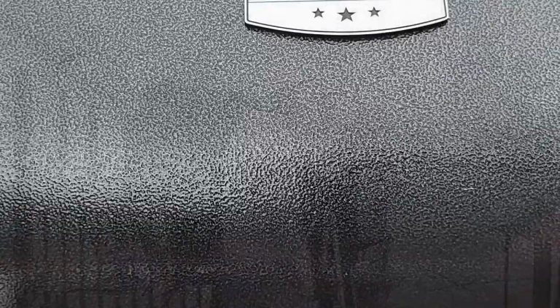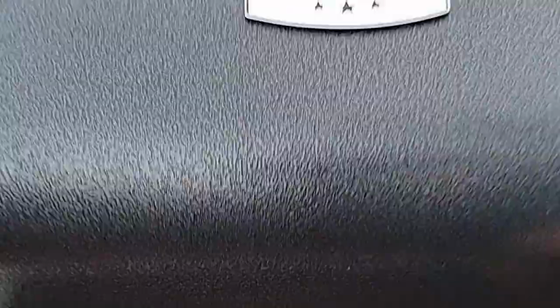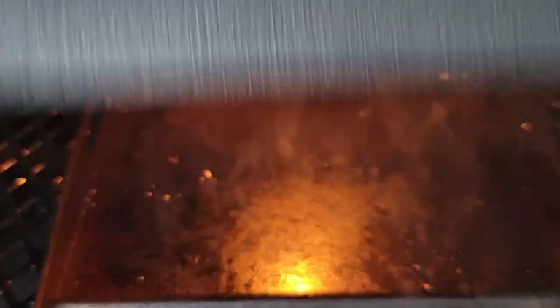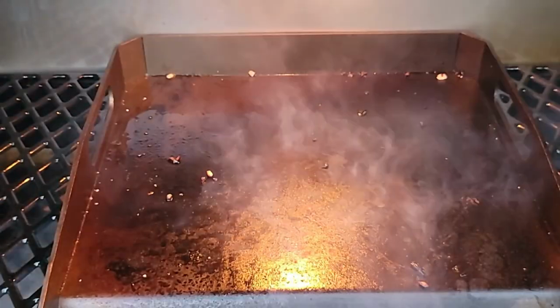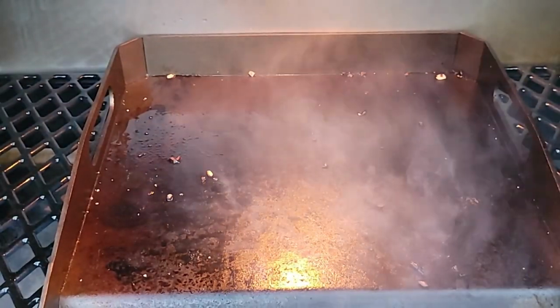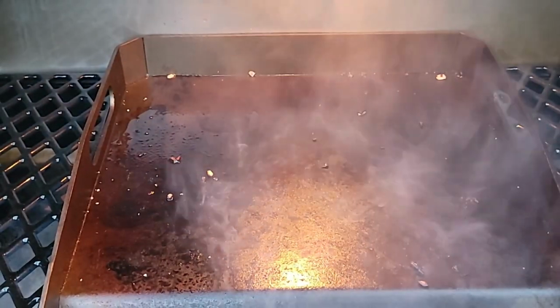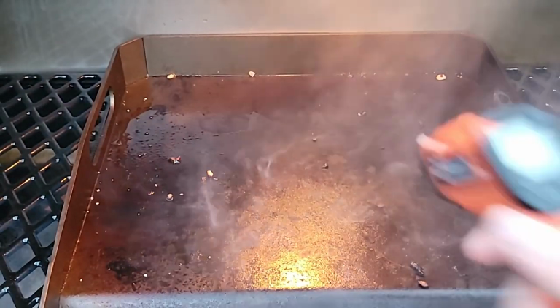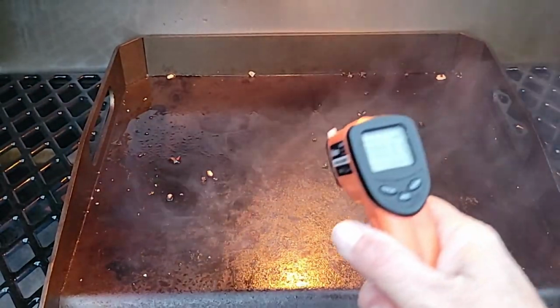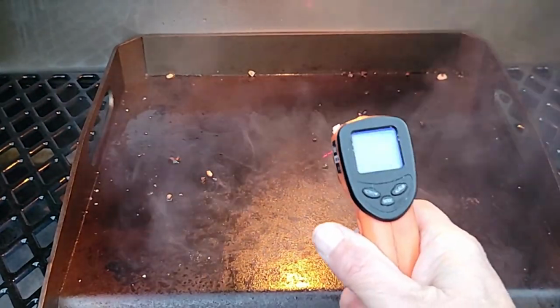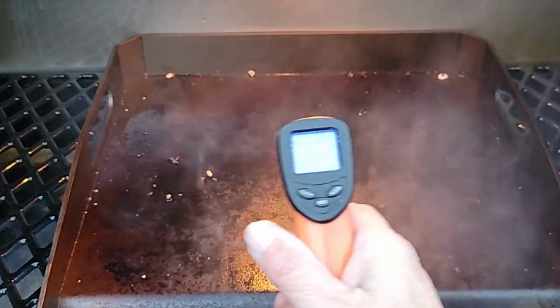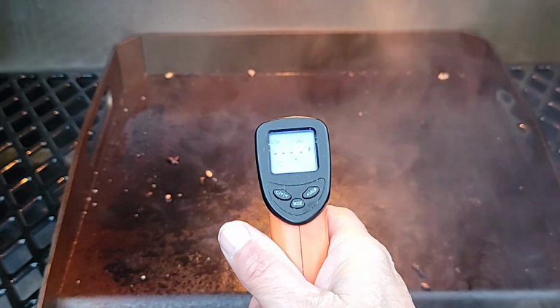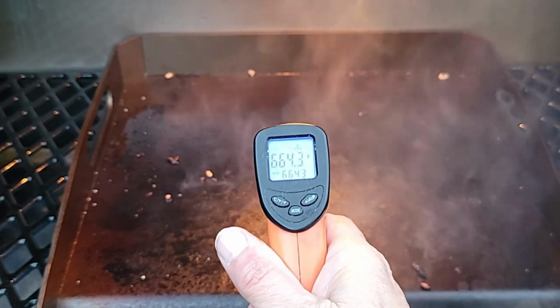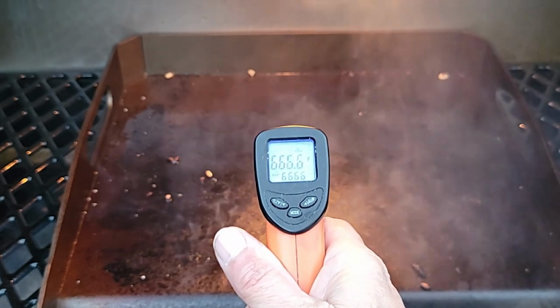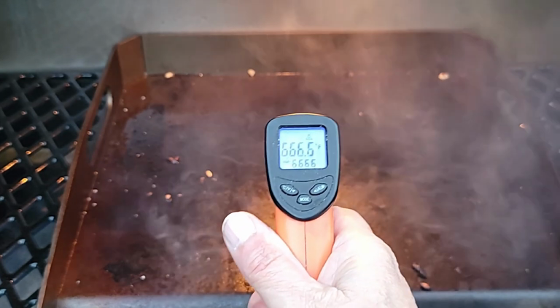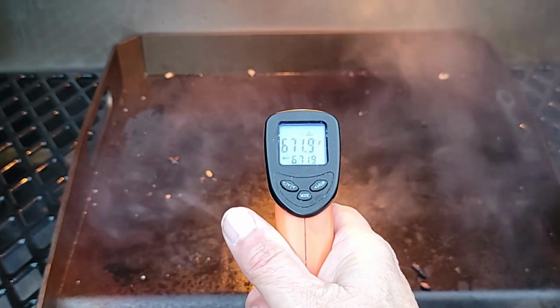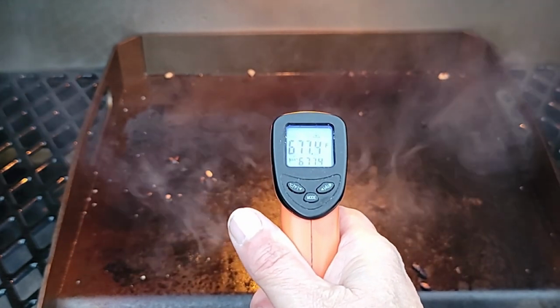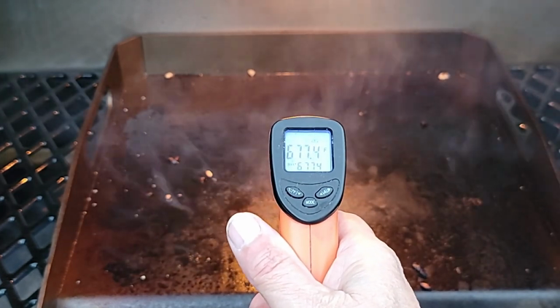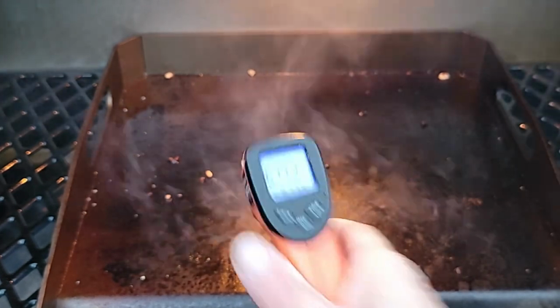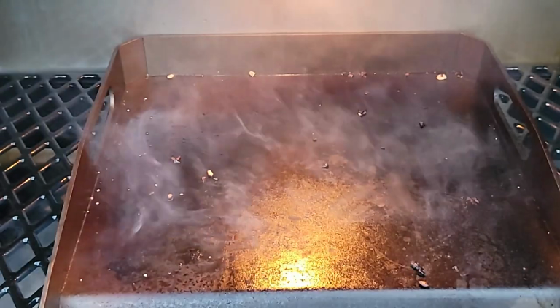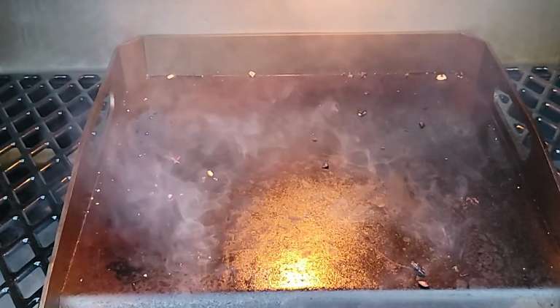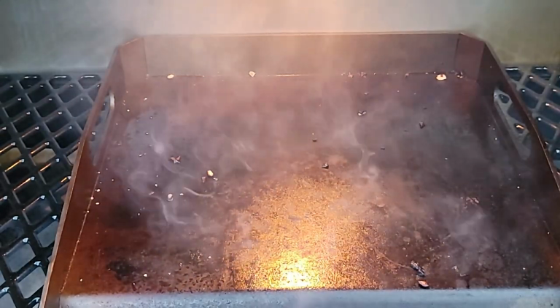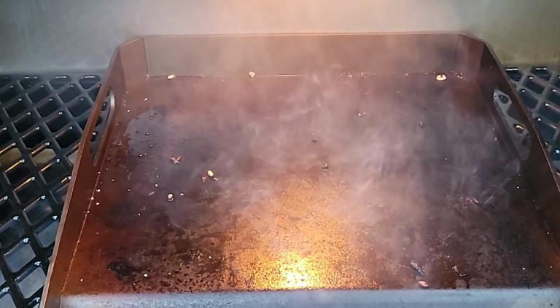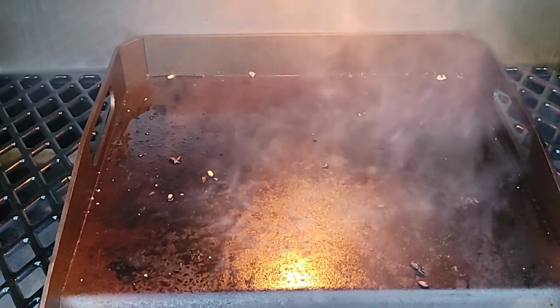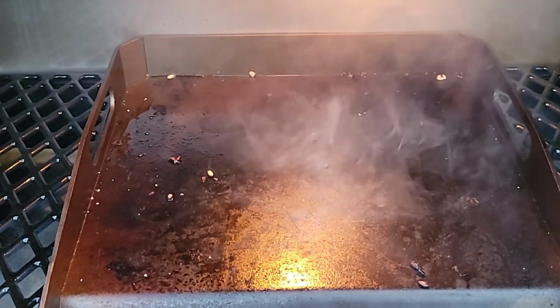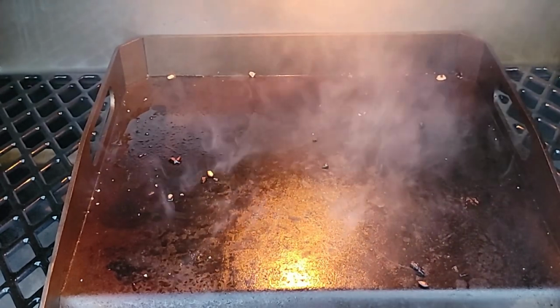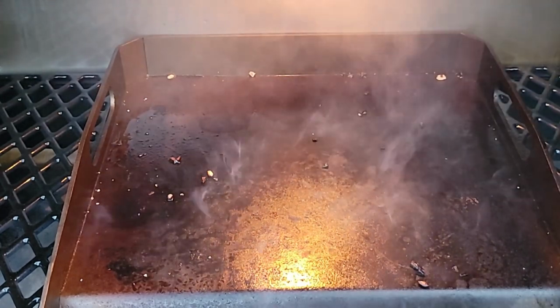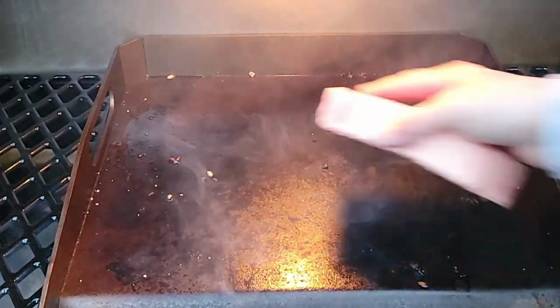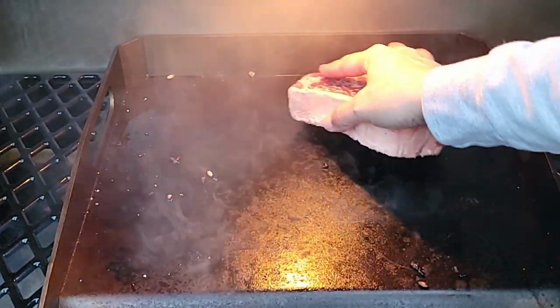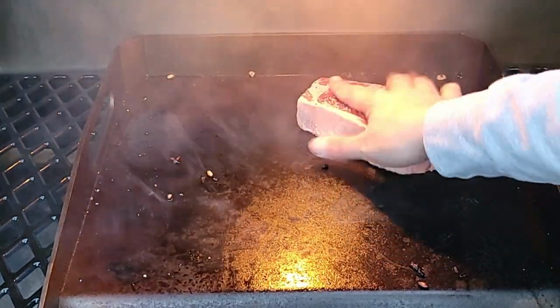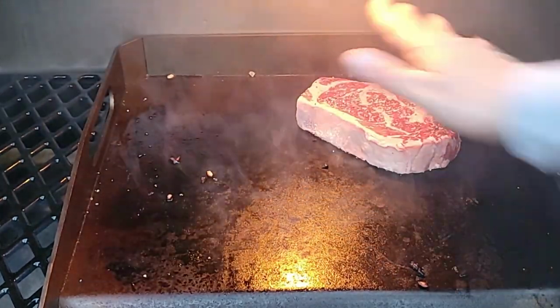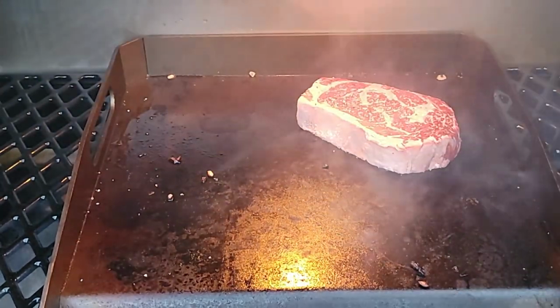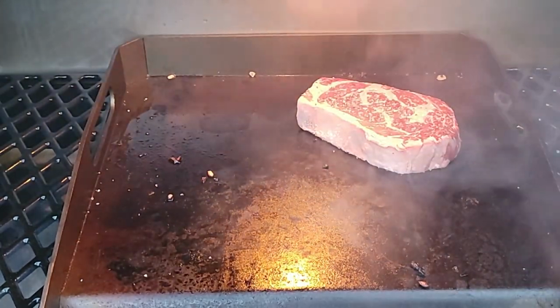Just as with a cast iron skillet recipe, you want to get that griddle smoking hot. We are up over 670 Fahrenheit, and that is going to give us a good sear.